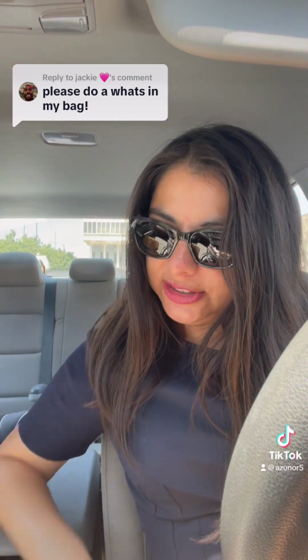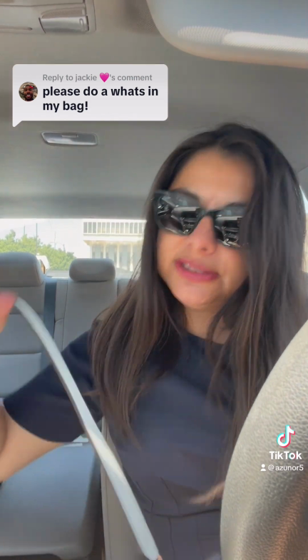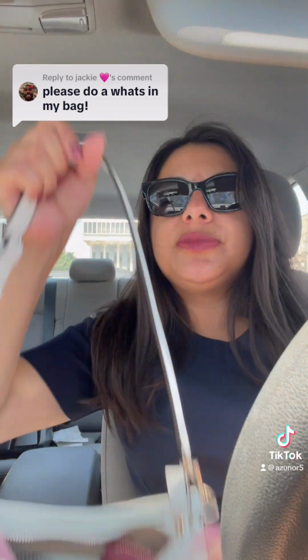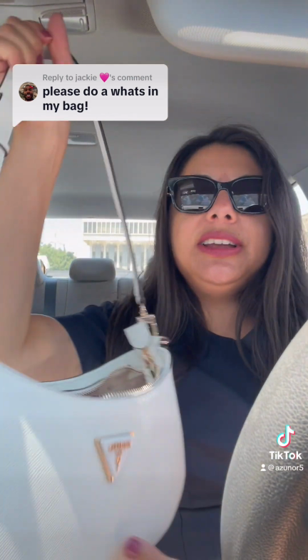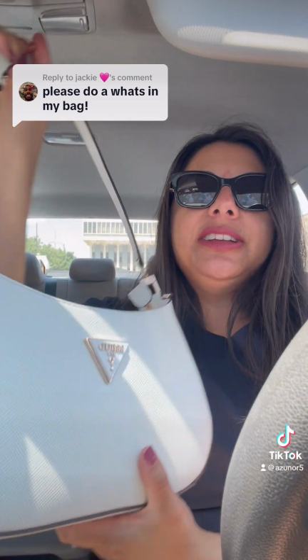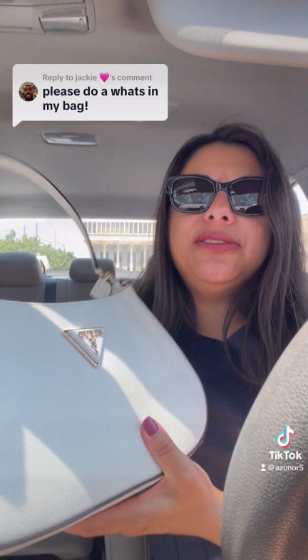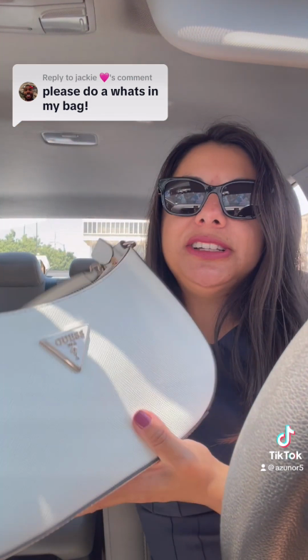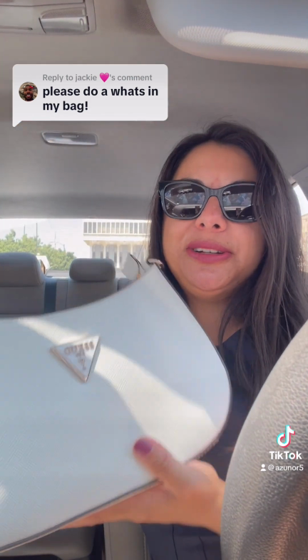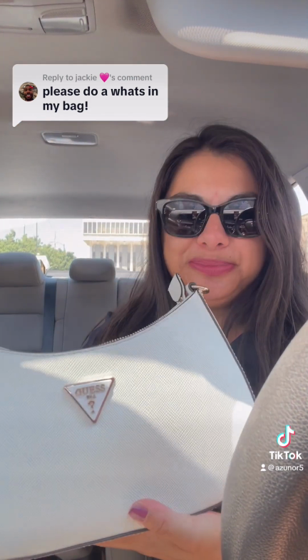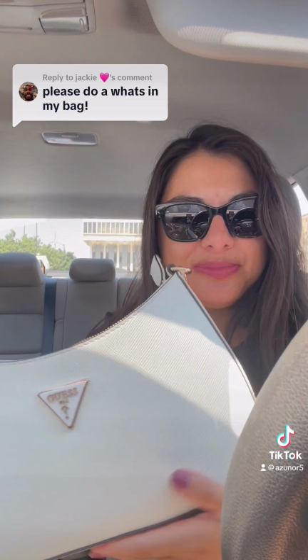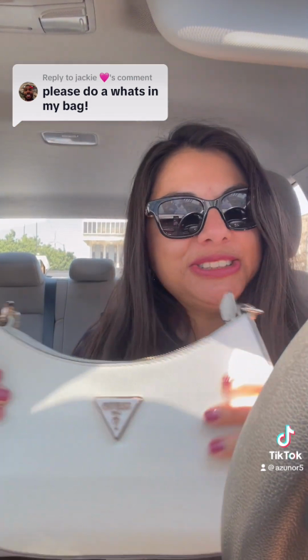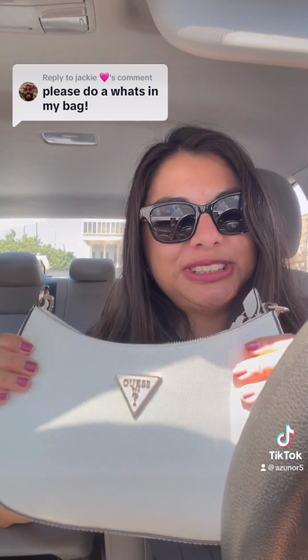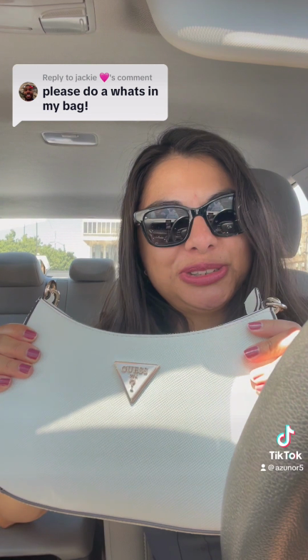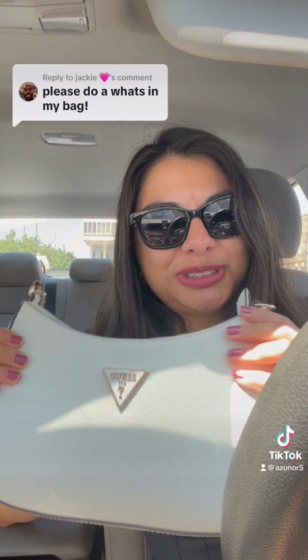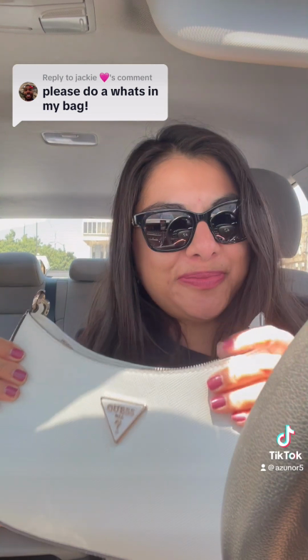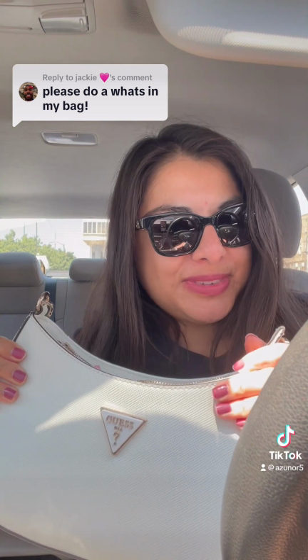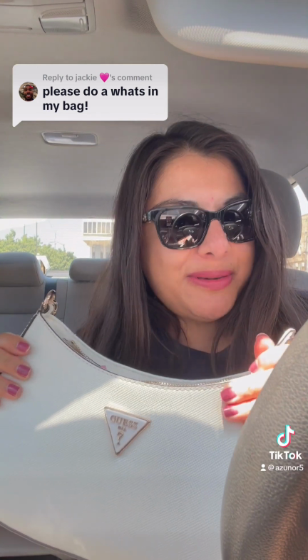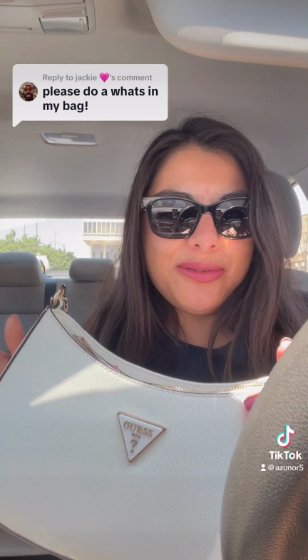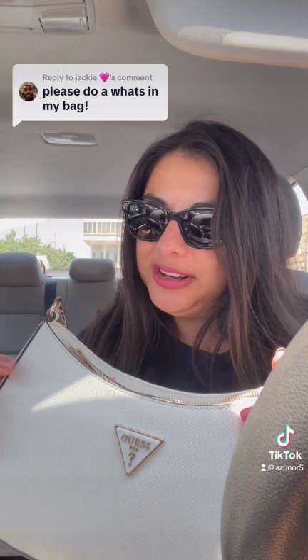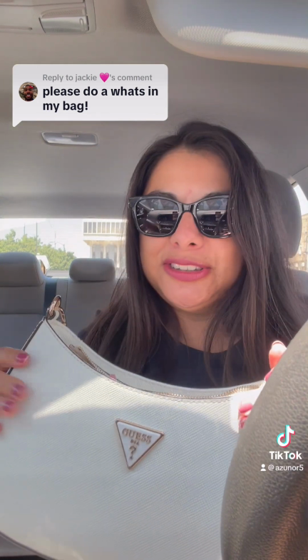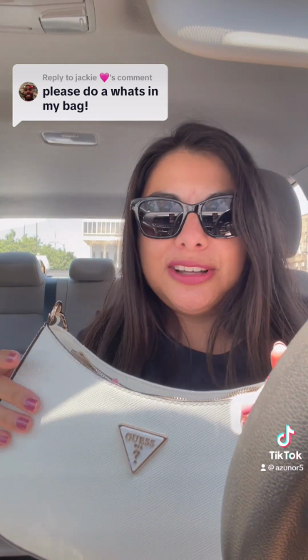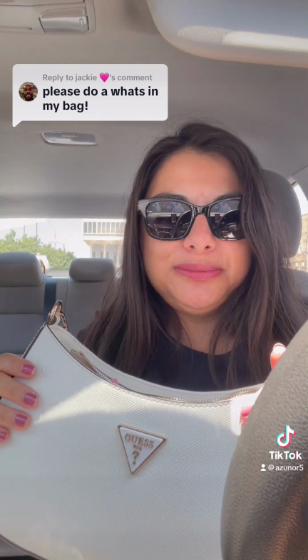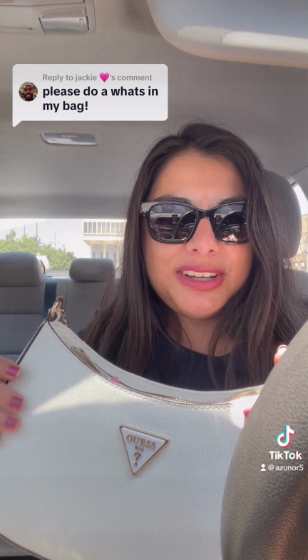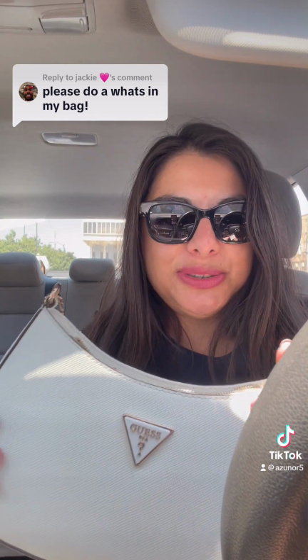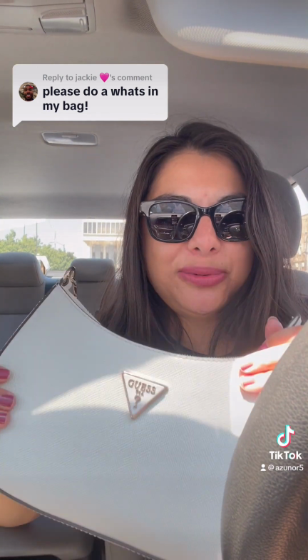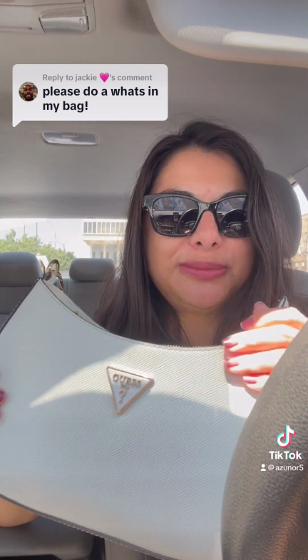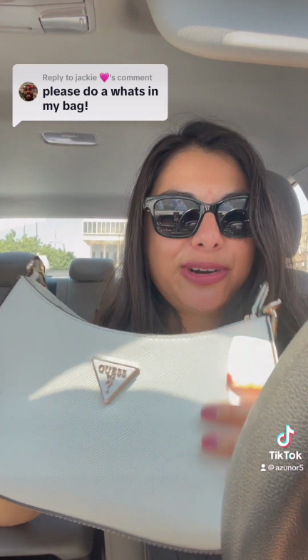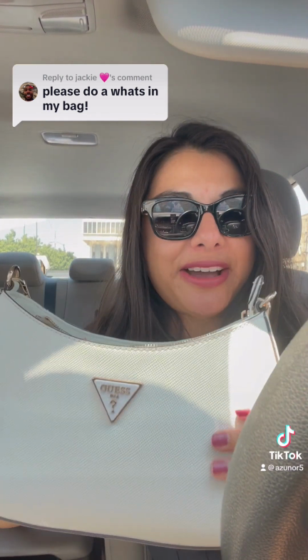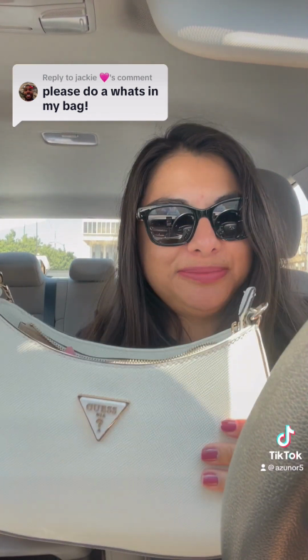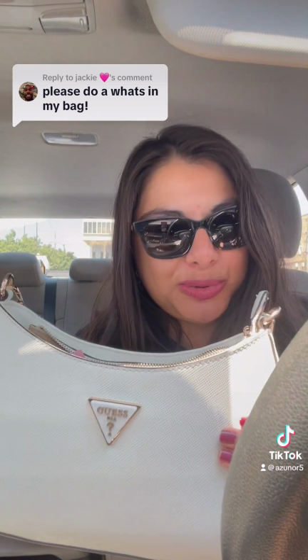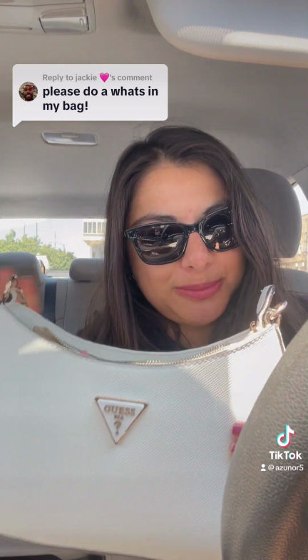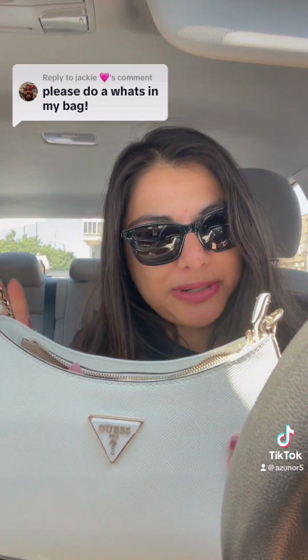There's really not much that fits in here — just the essentials. Maybe on another clip I can do a 'what's in my work bag,' where it's much bigger.